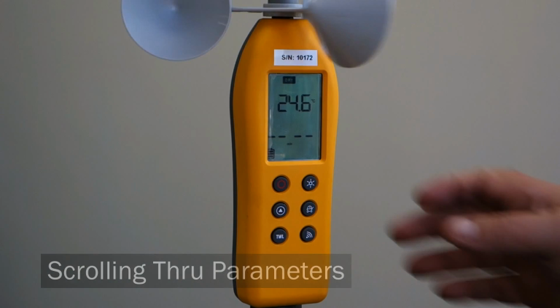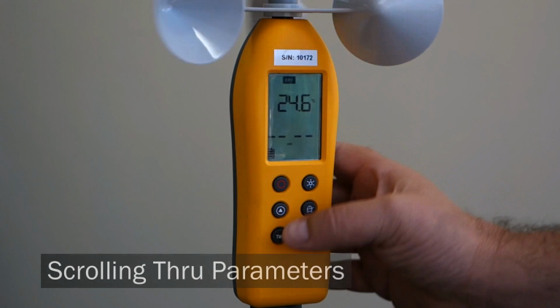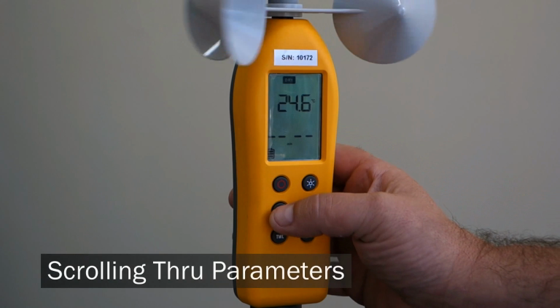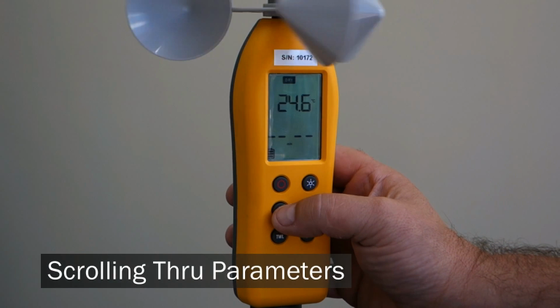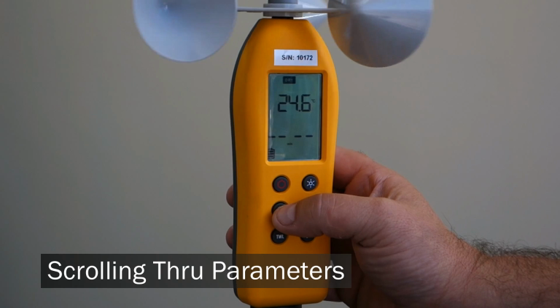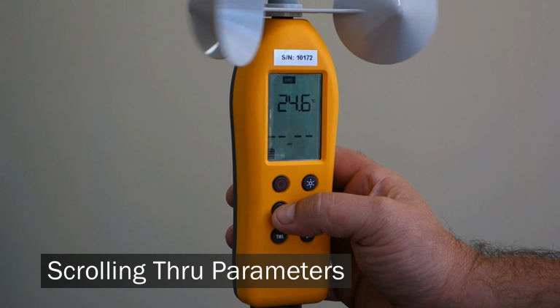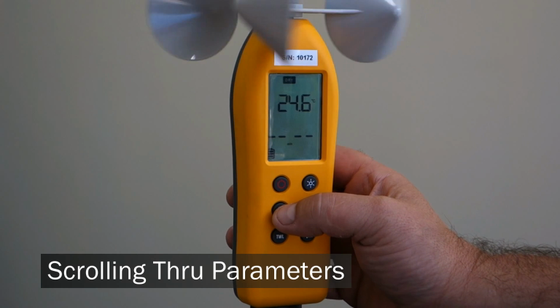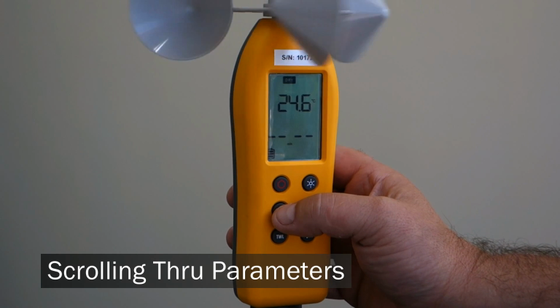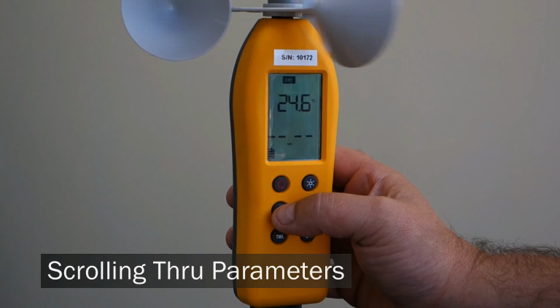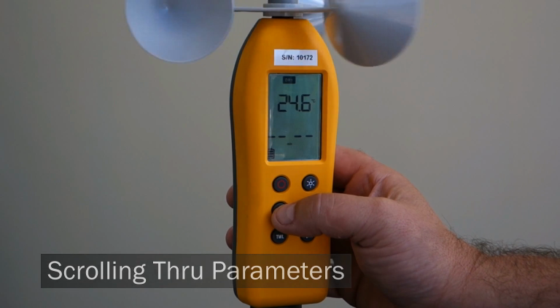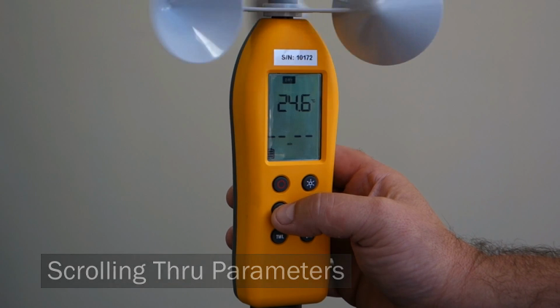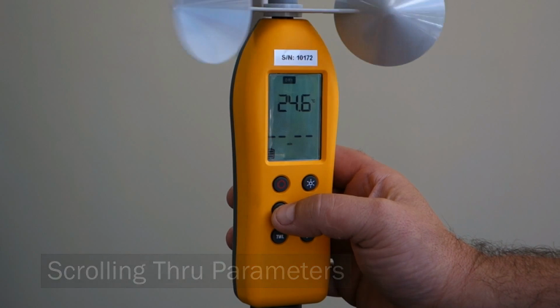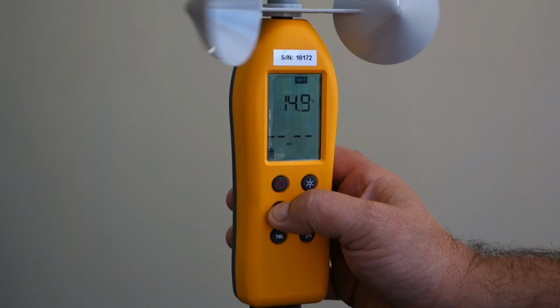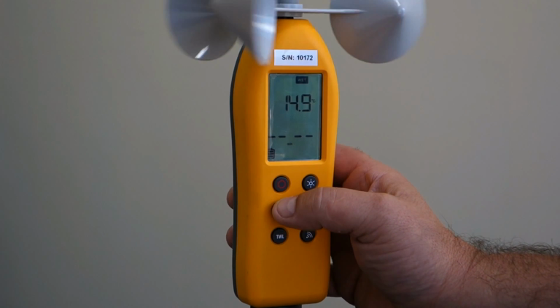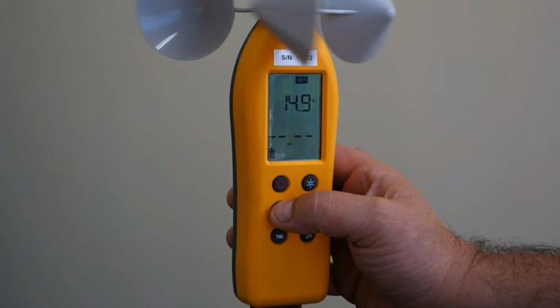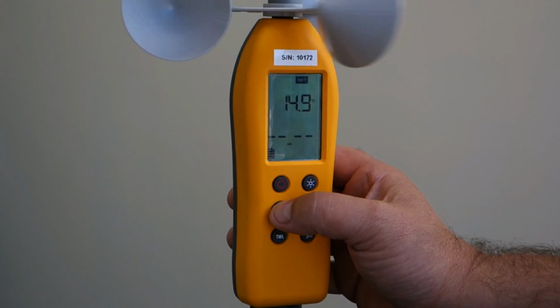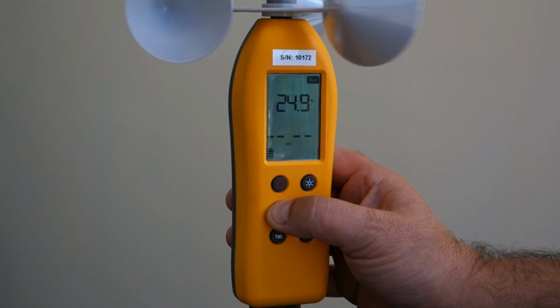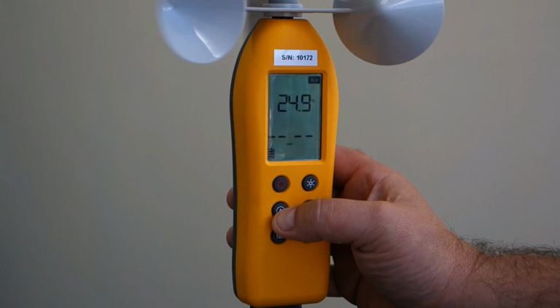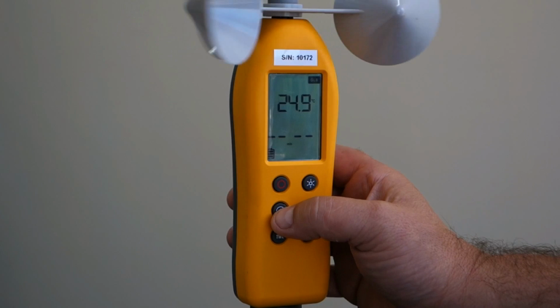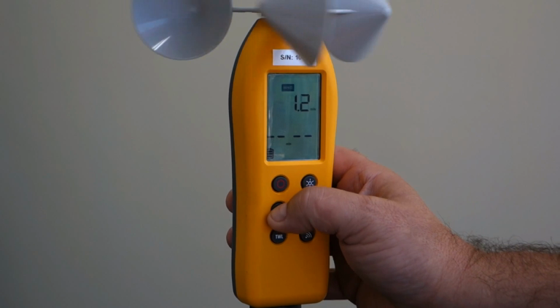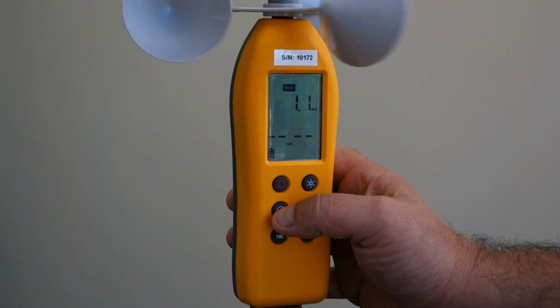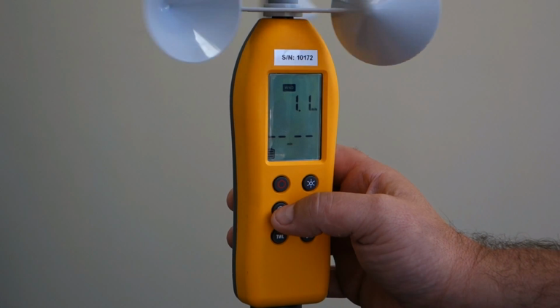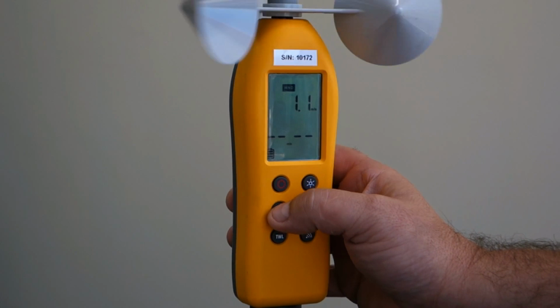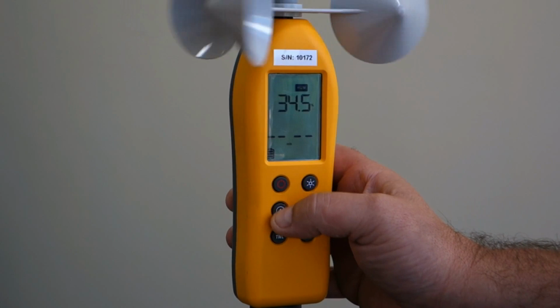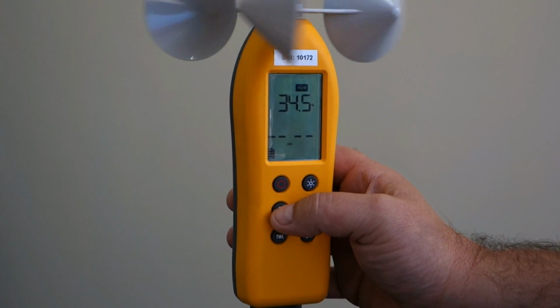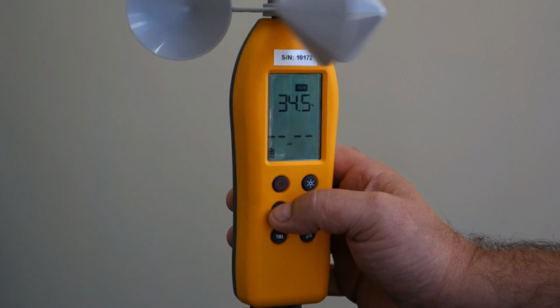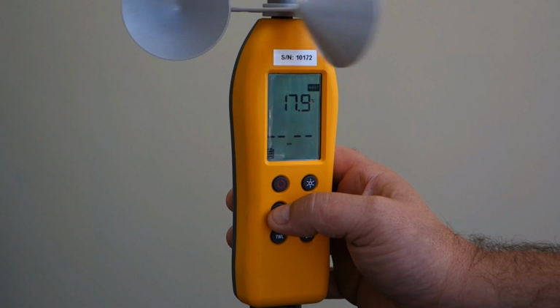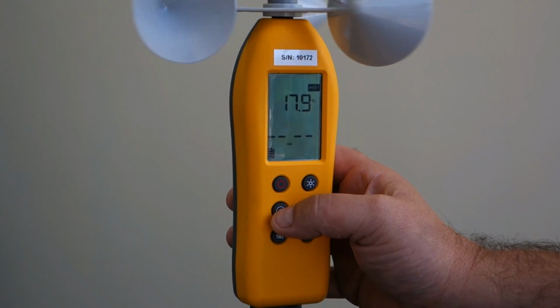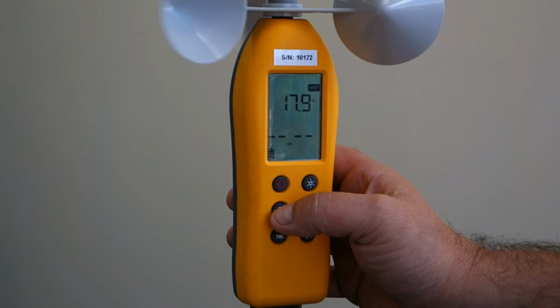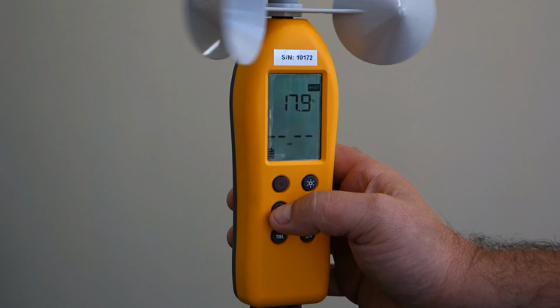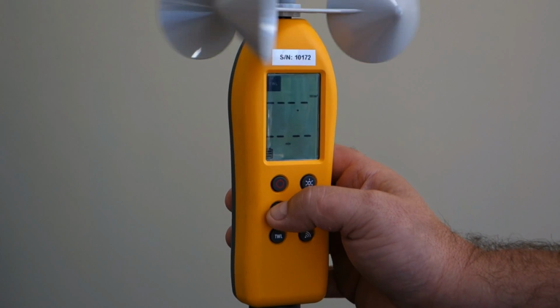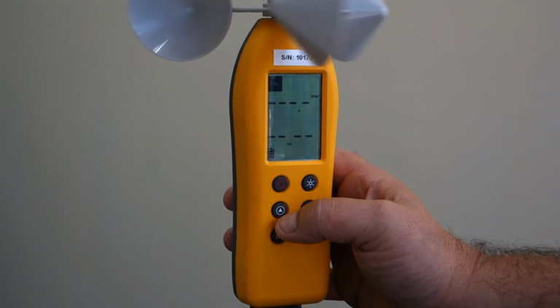By pressing the mode button, you'll scroll through the parameters: dry bulb, wet bulb, globe, wind speed, humidity, WBGT and TWL.